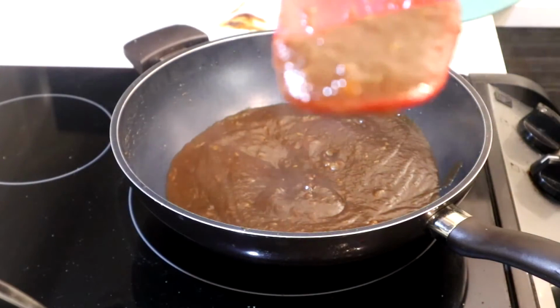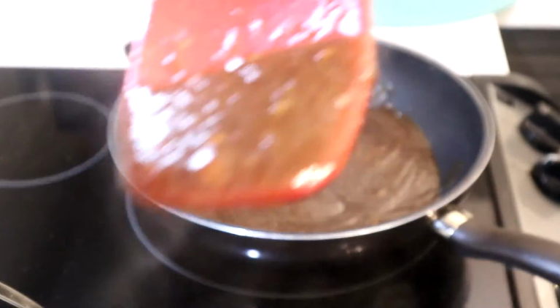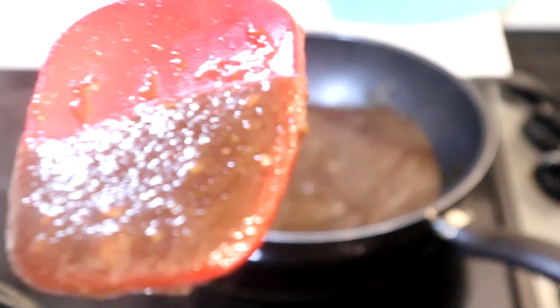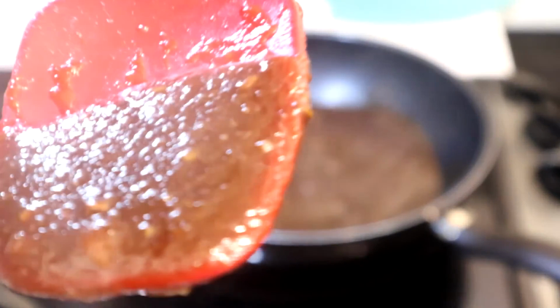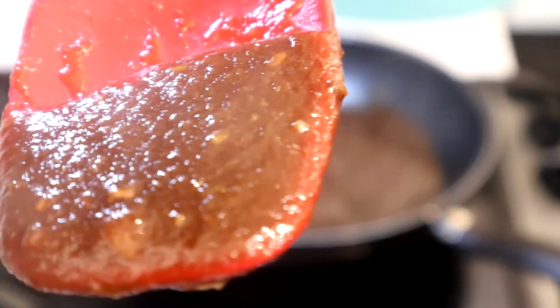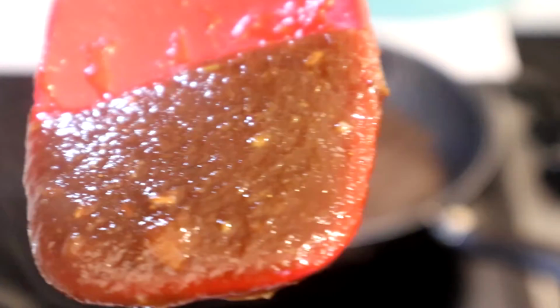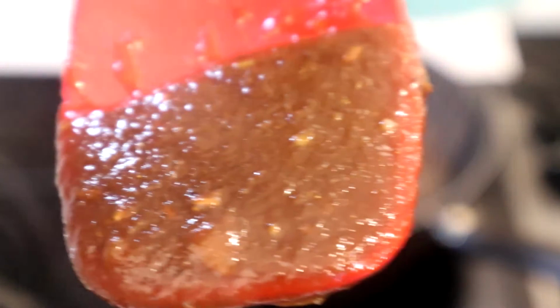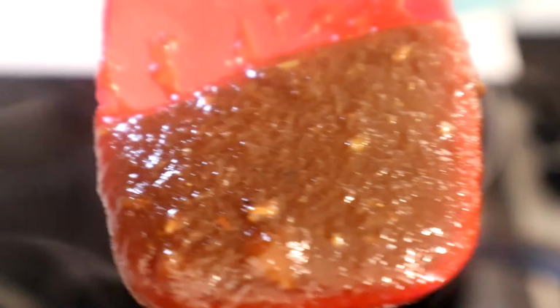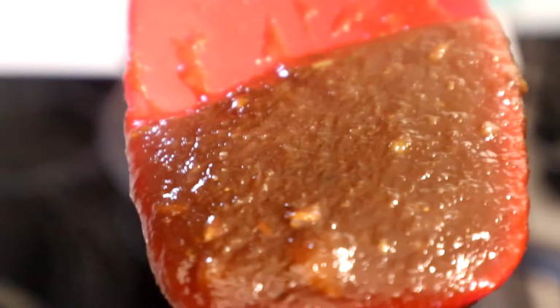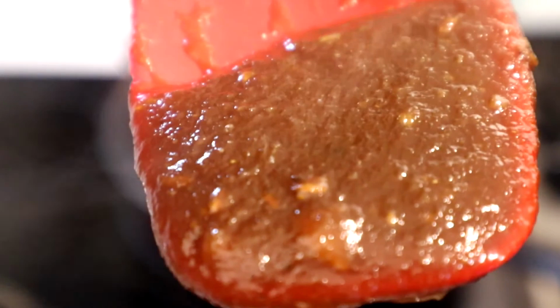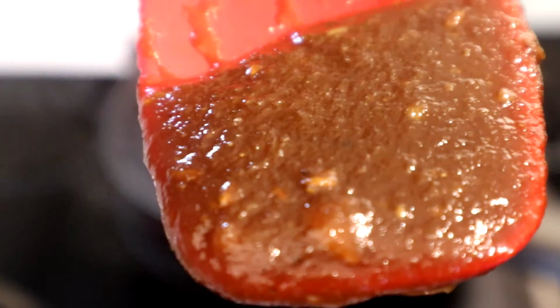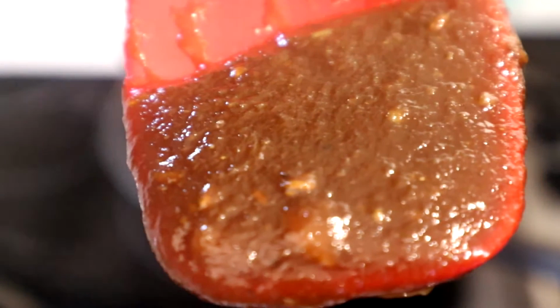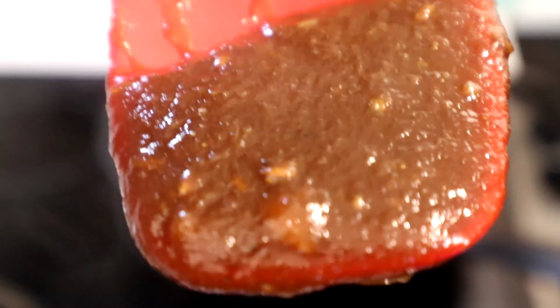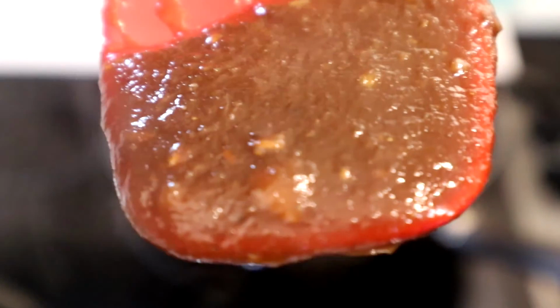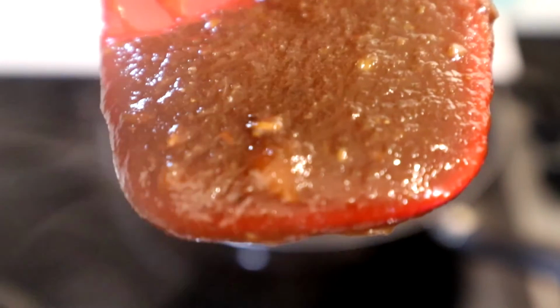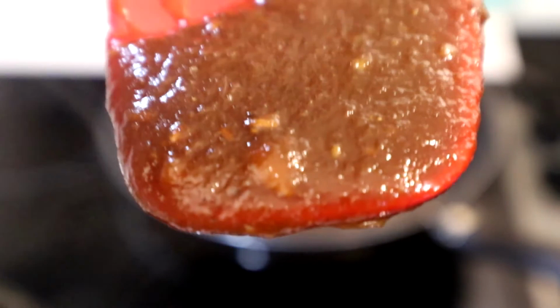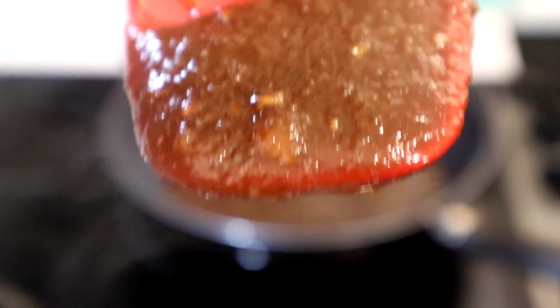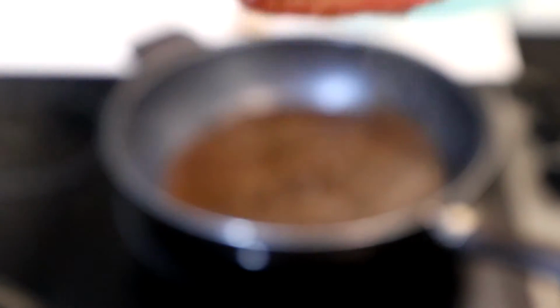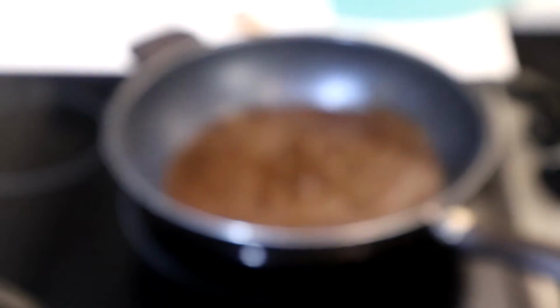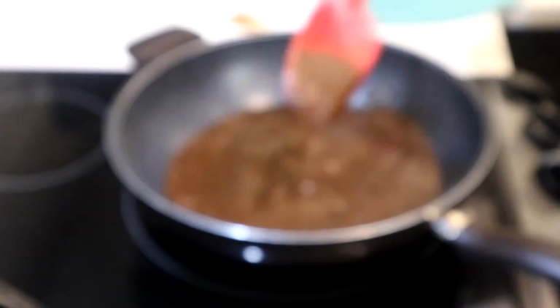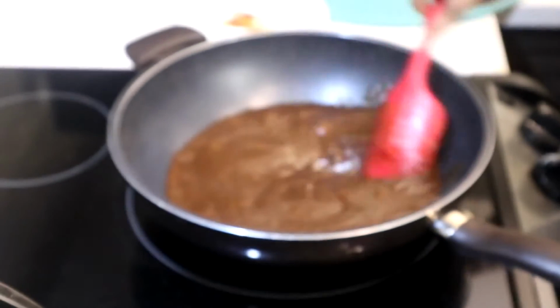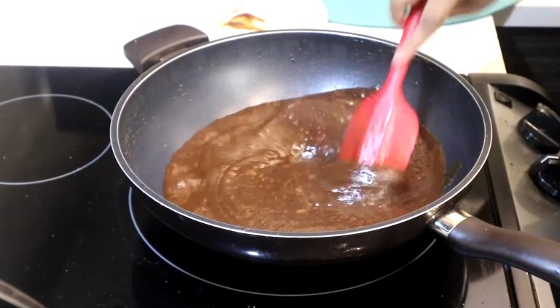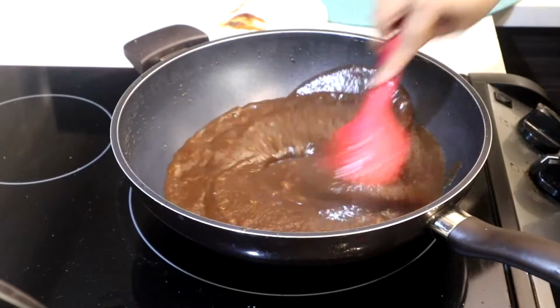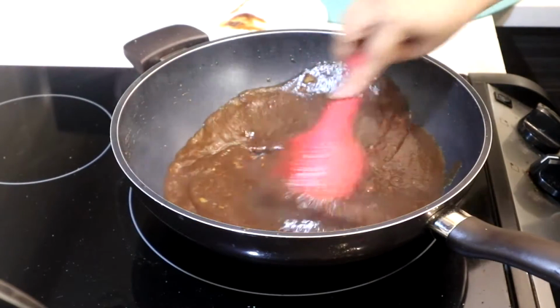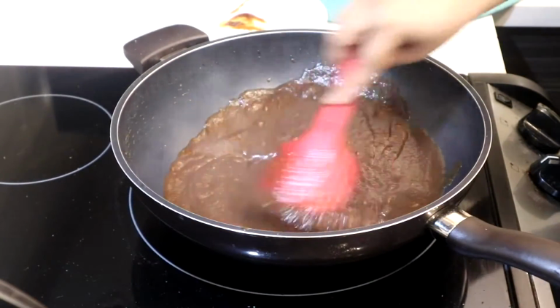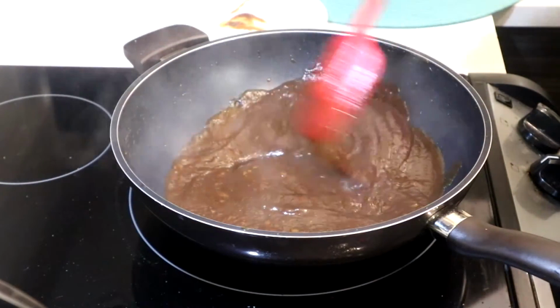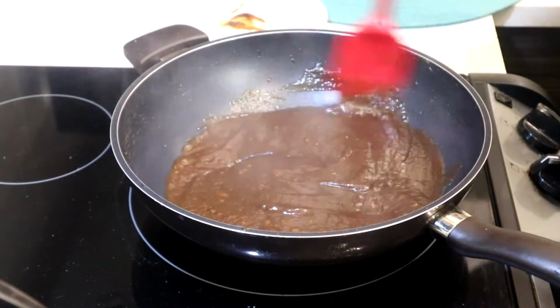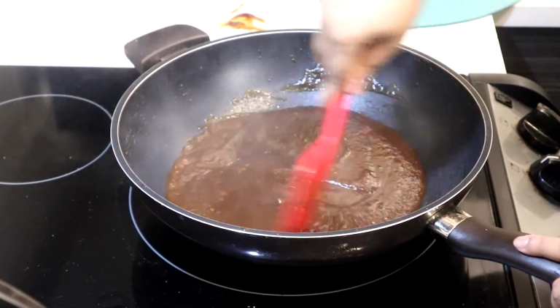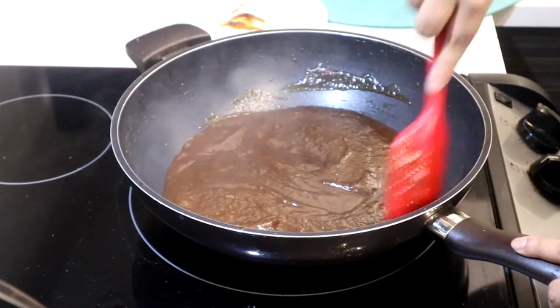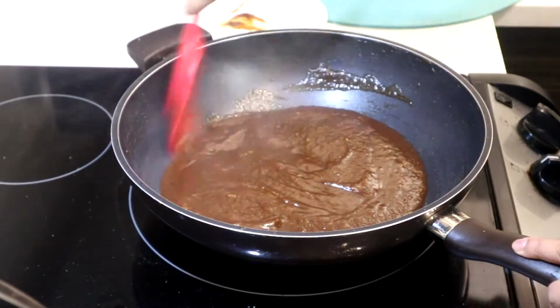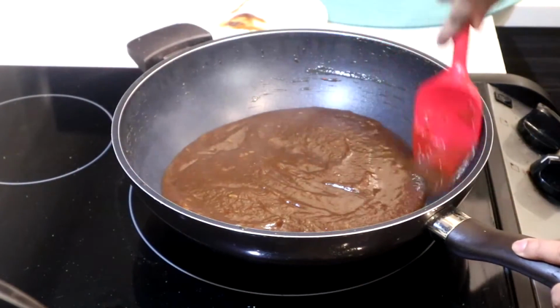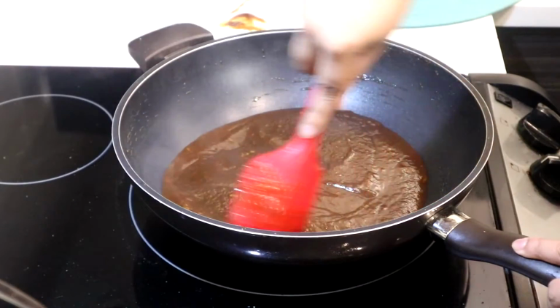If you notice that the paste is getting a little bit too thick, you can pour in a little bit of water to adjust it. Remember, it shouldn't be too thin and it shouldn't be too thick — just perfect to be able to dip it and use it as a dipping sauce.